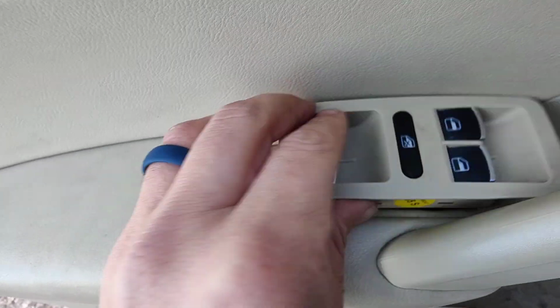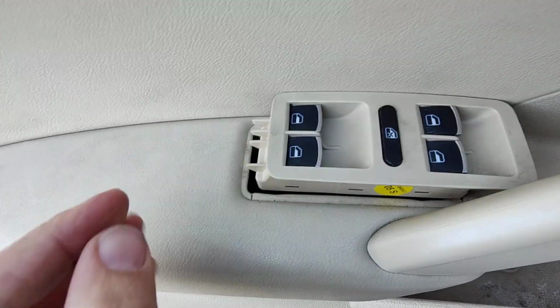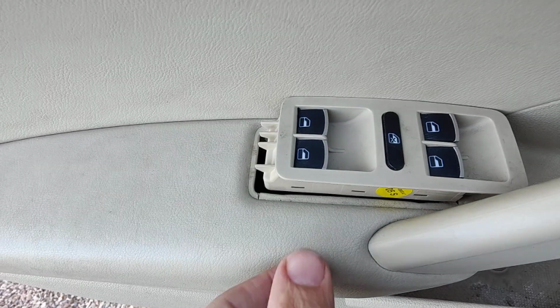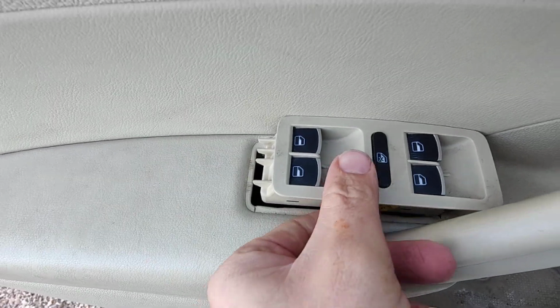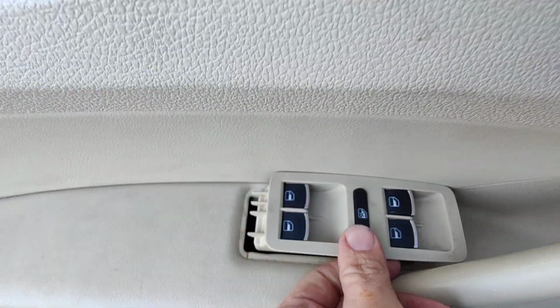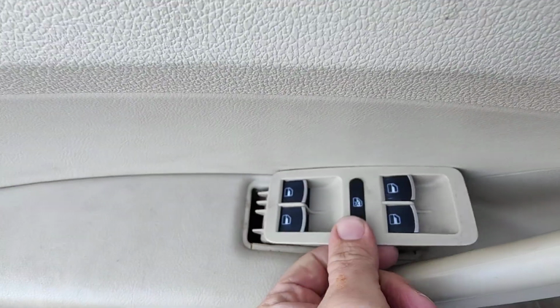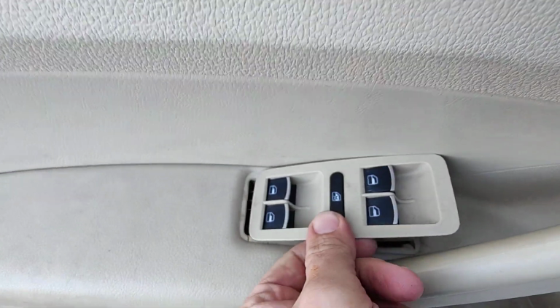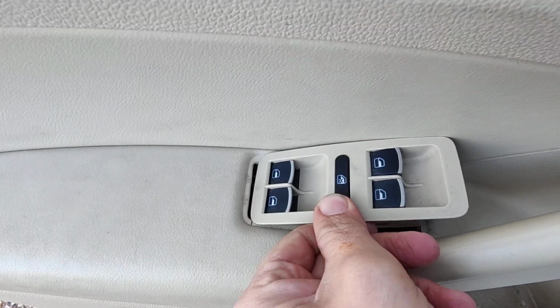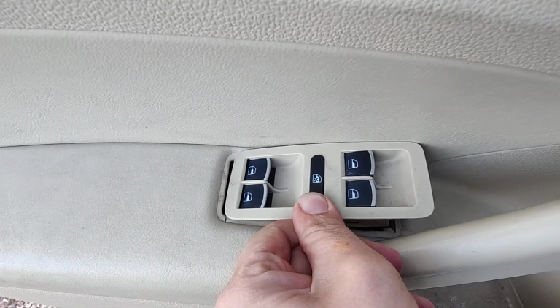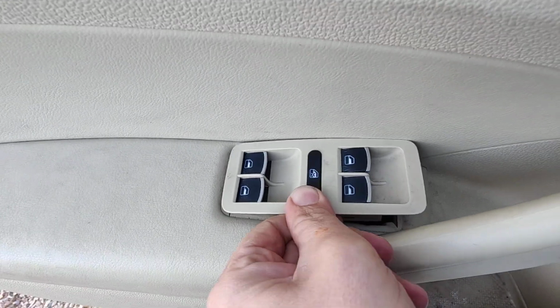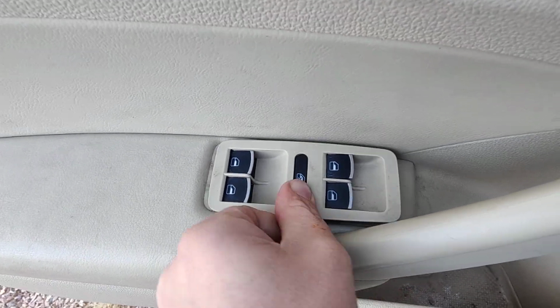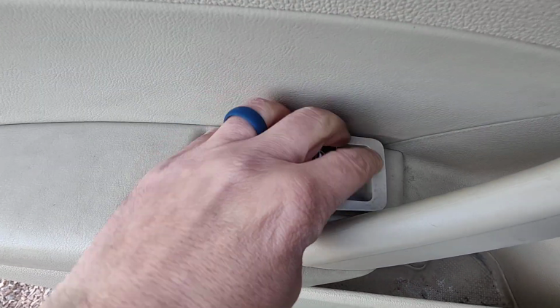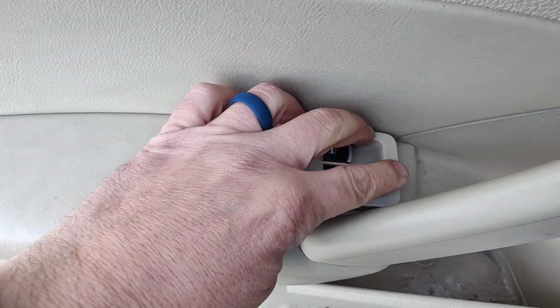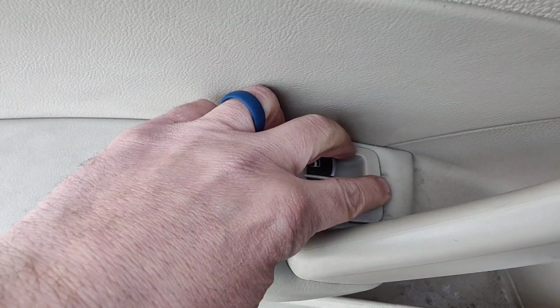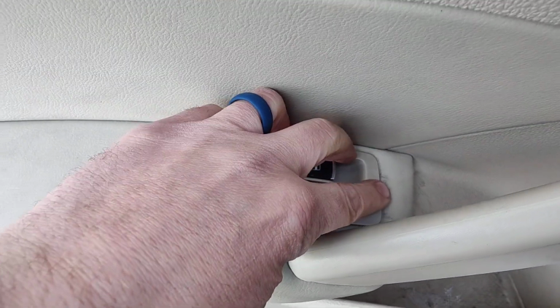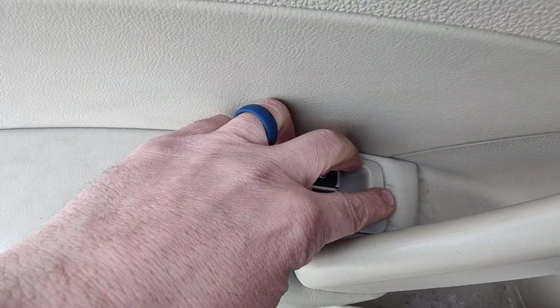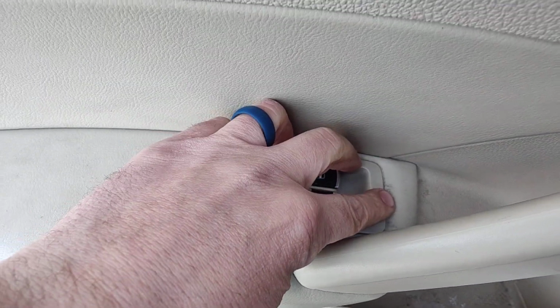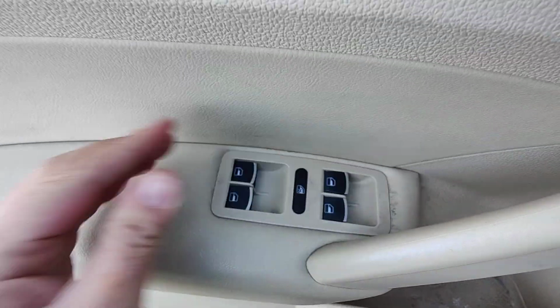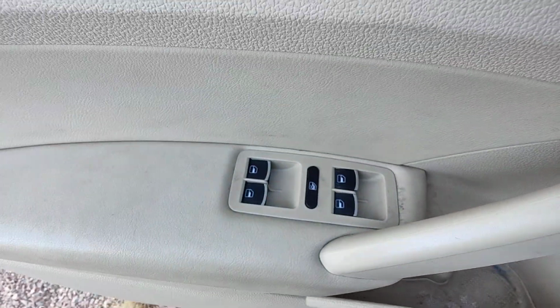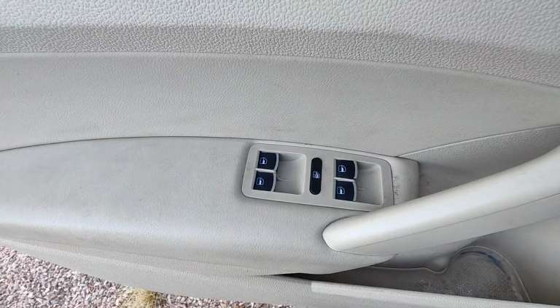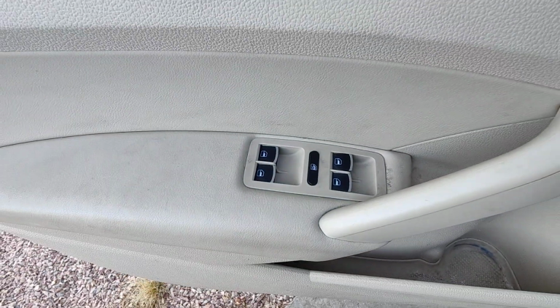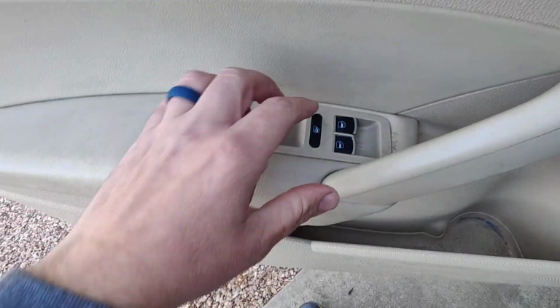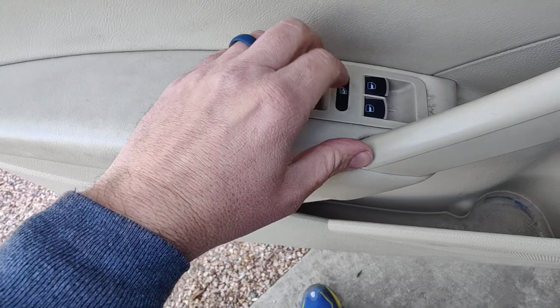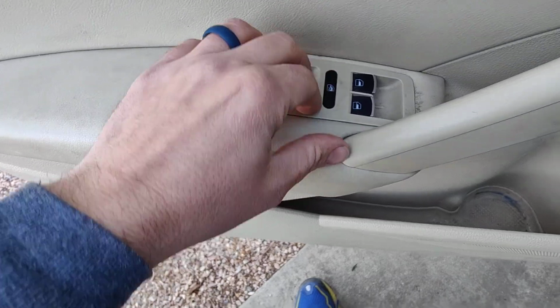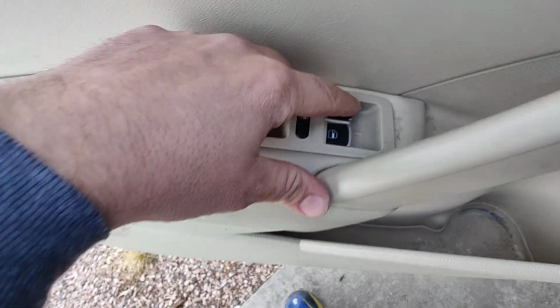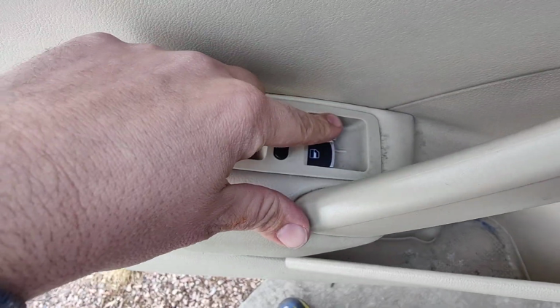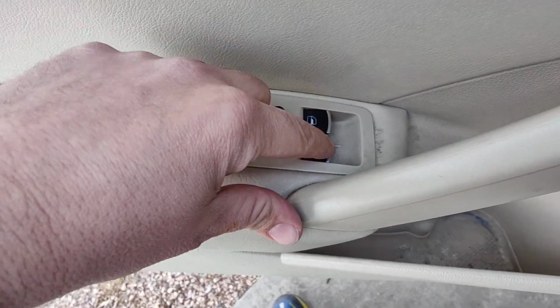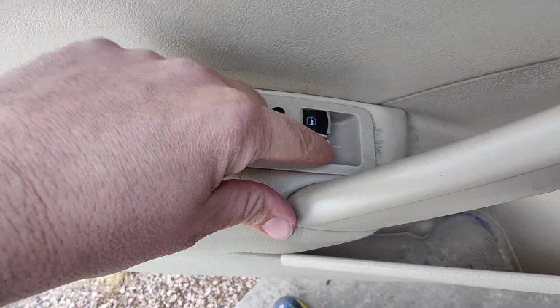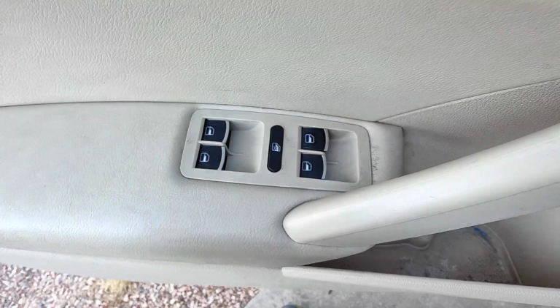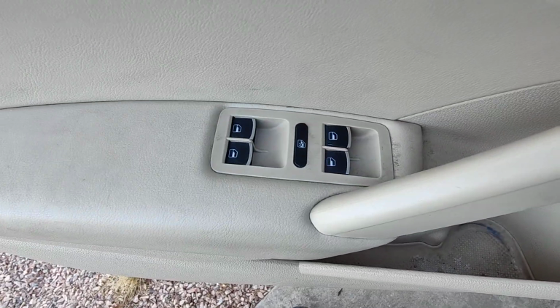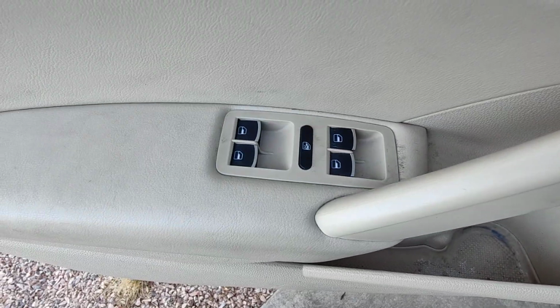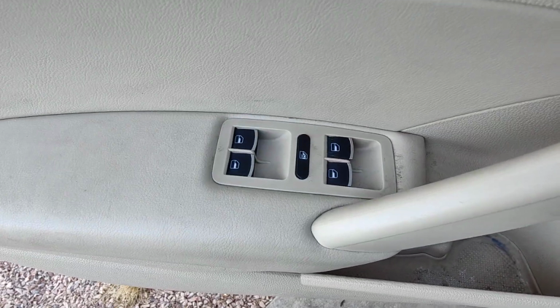Then I take this — you go to the back end in first, front end in, boom. And you've done it. We've replaced our switches and gotten that working.